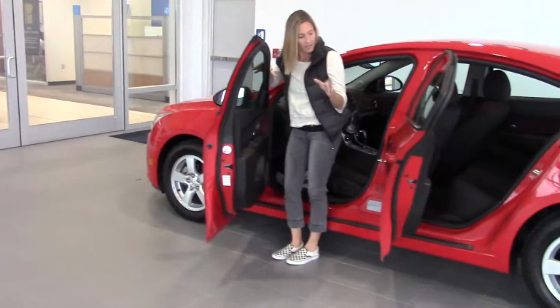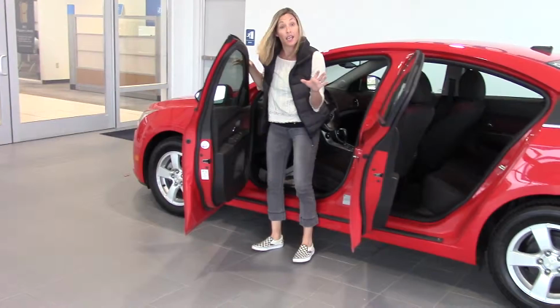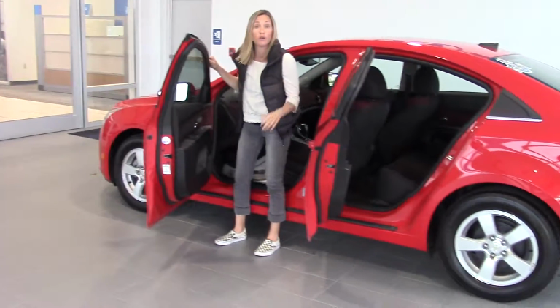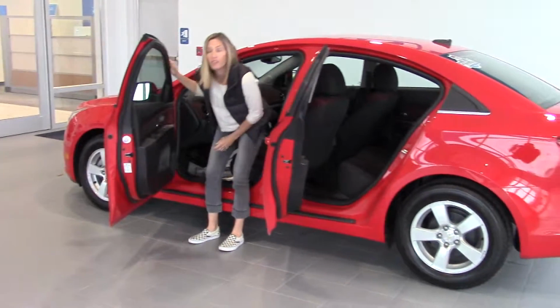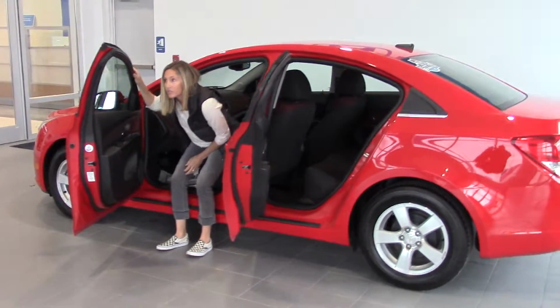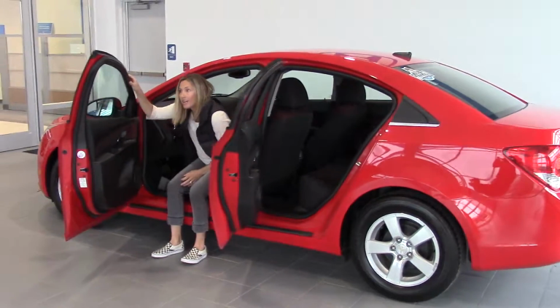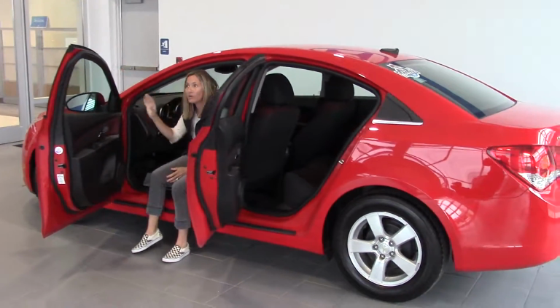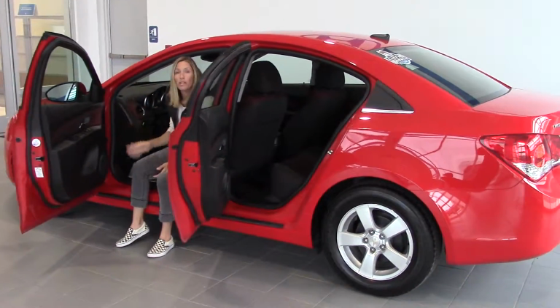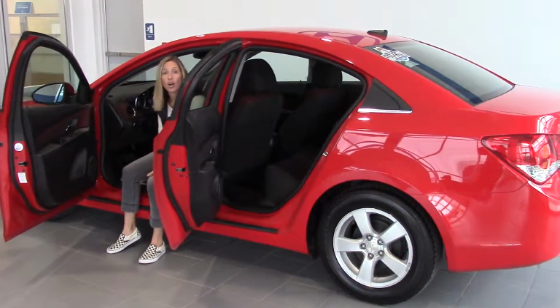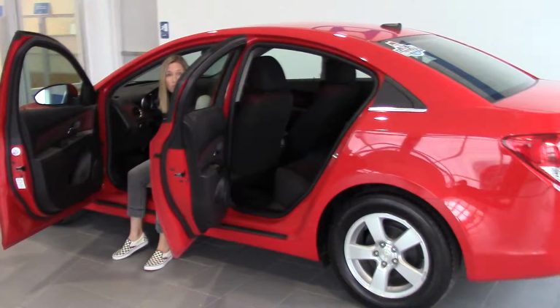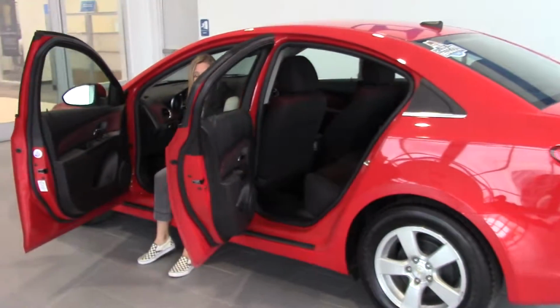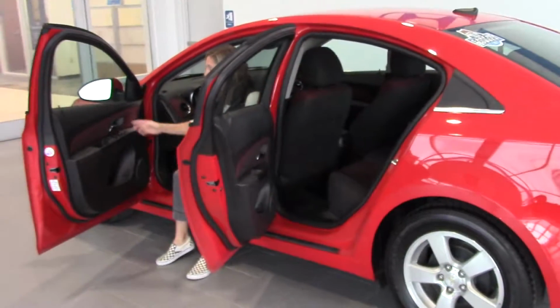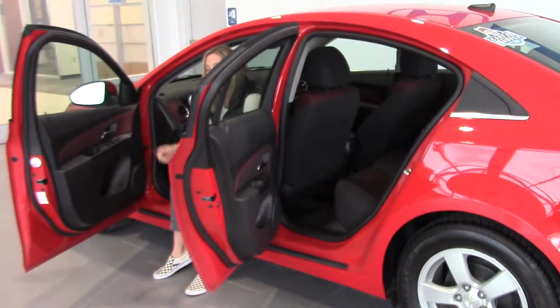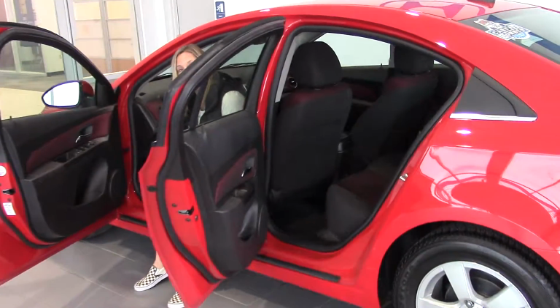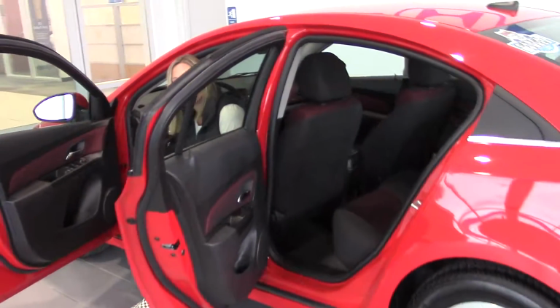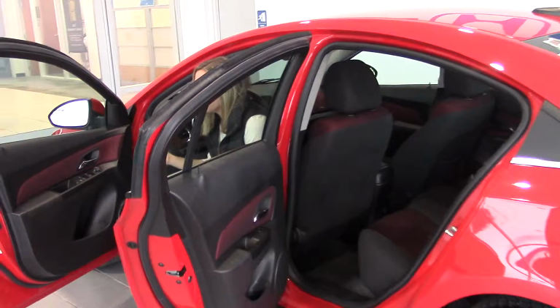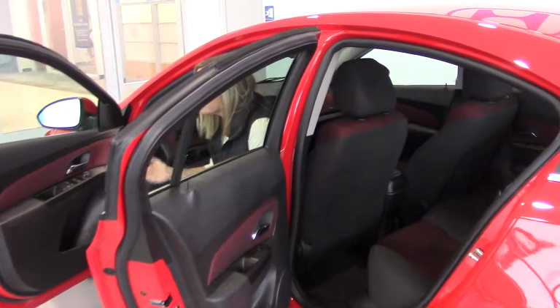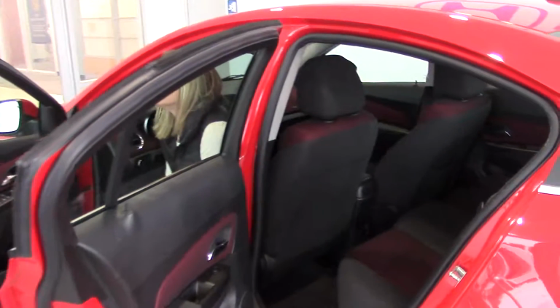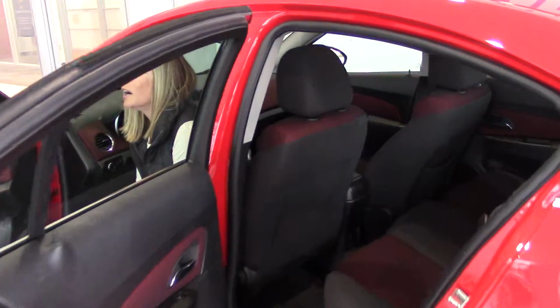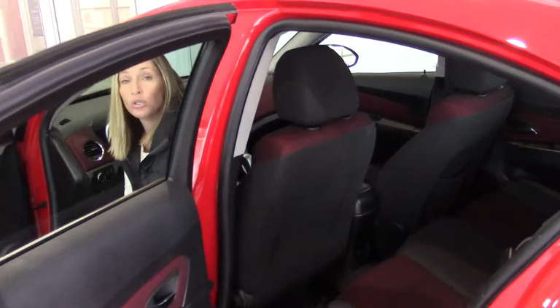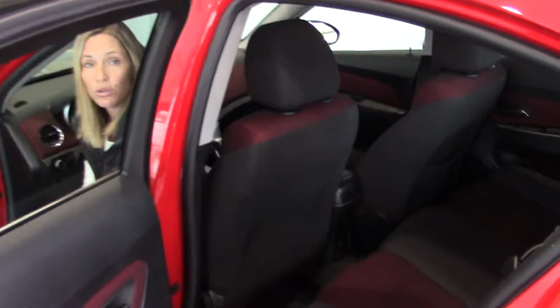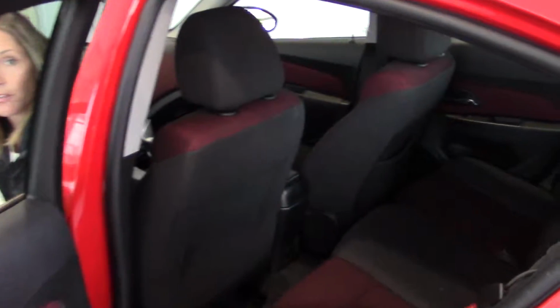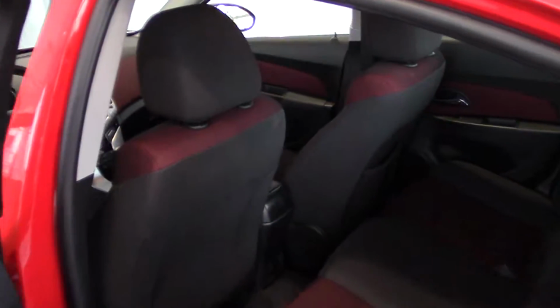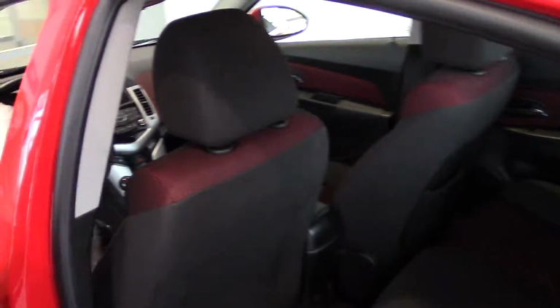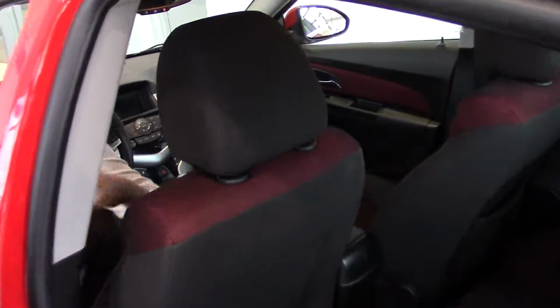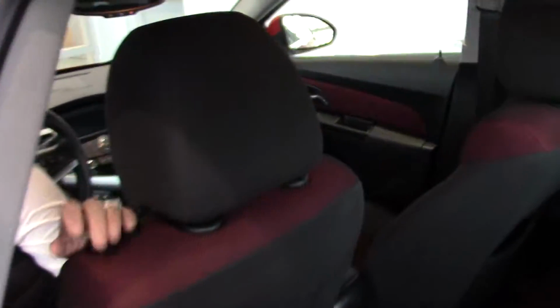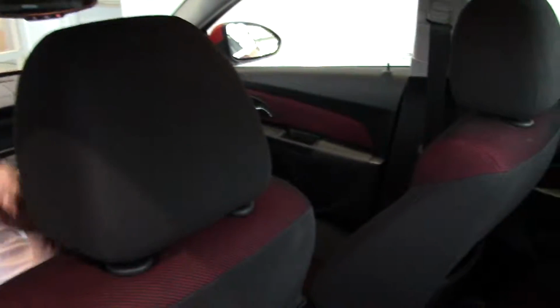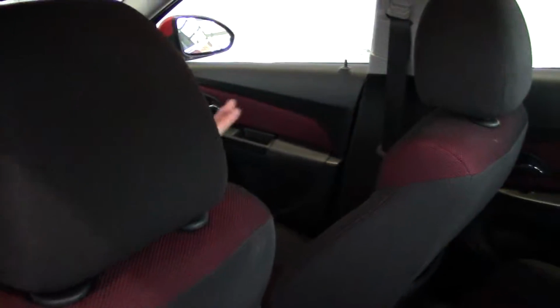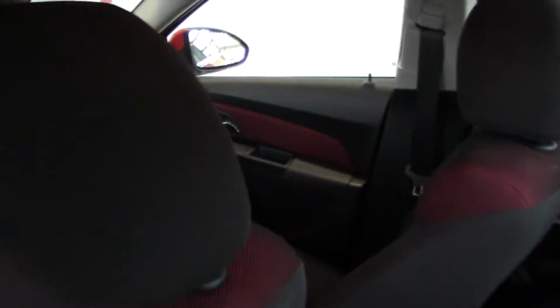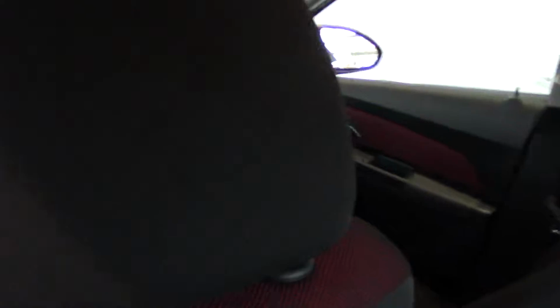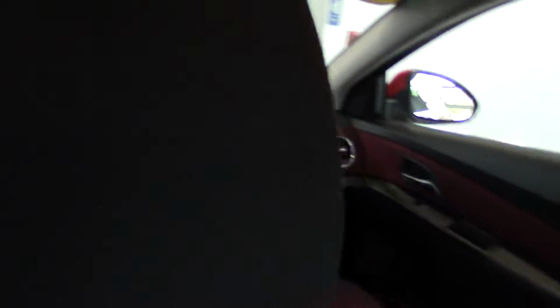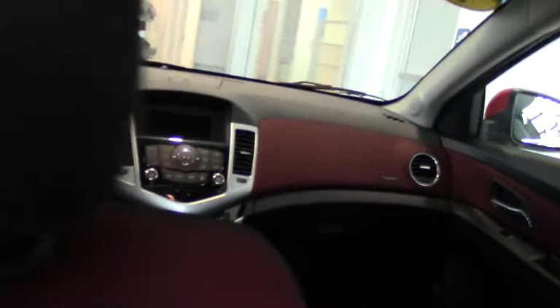And it's got some pretty cool features. We've got steering wheel audio controls, power windows and doors, Bluetooth, plenty of storage space in the backseat and in the trunk.